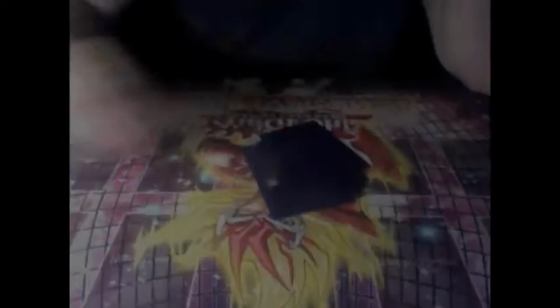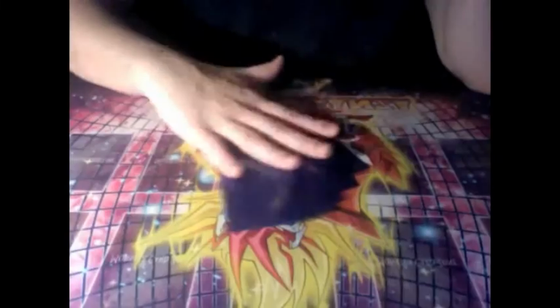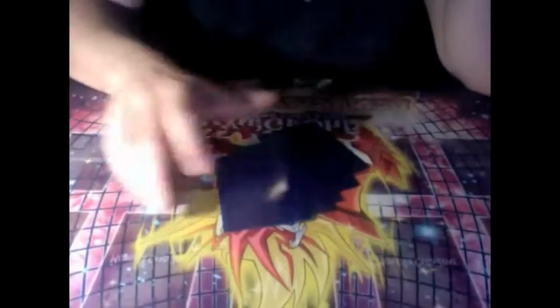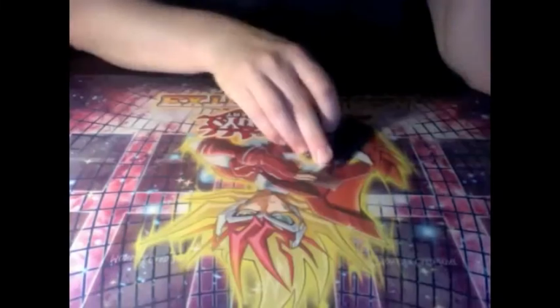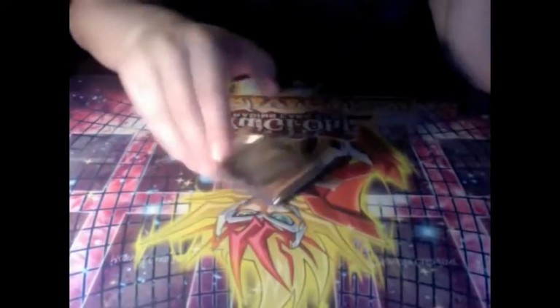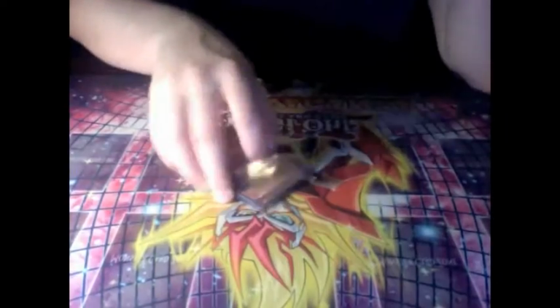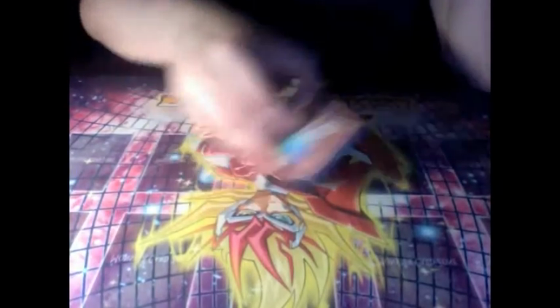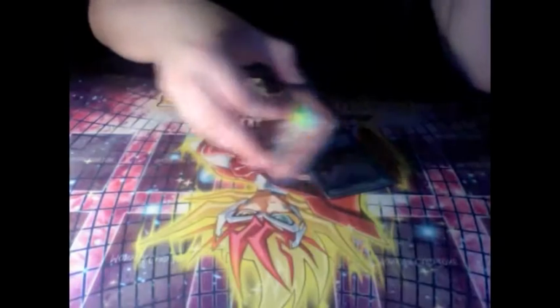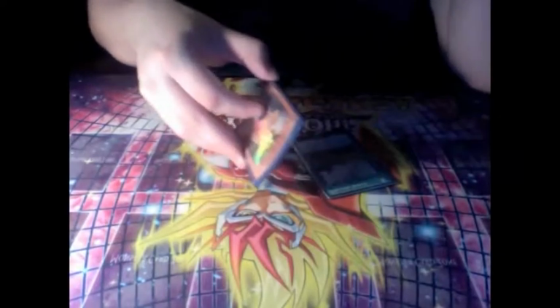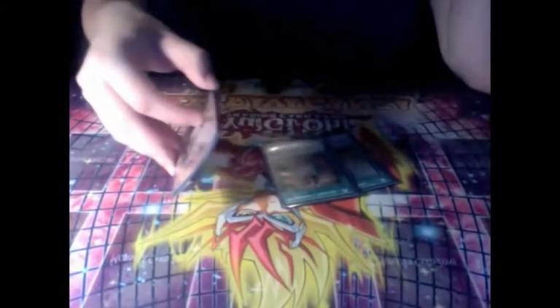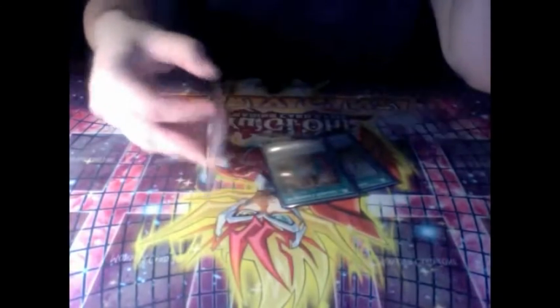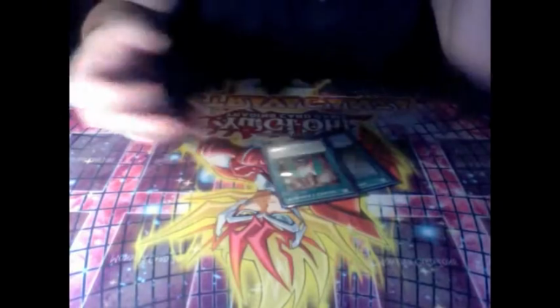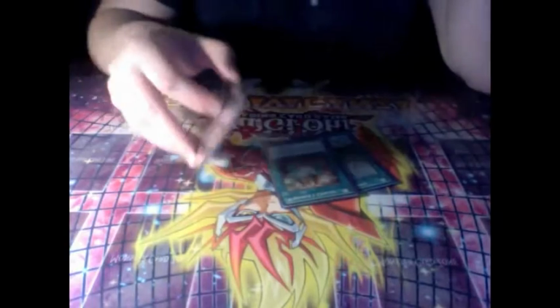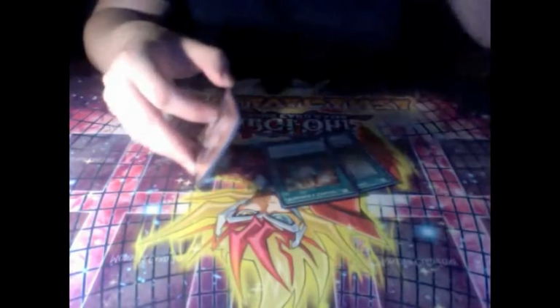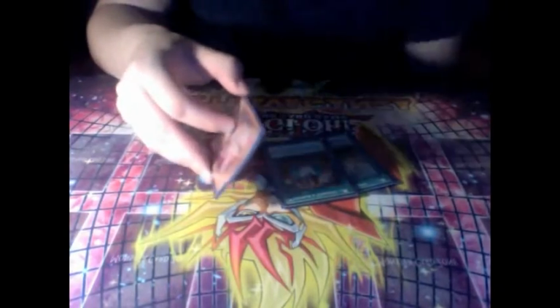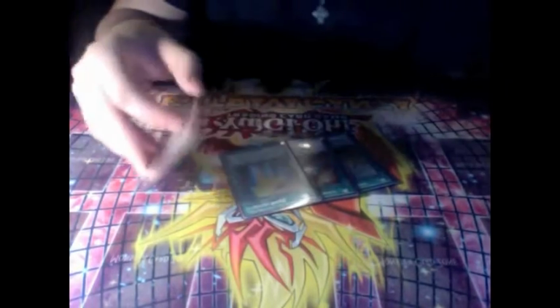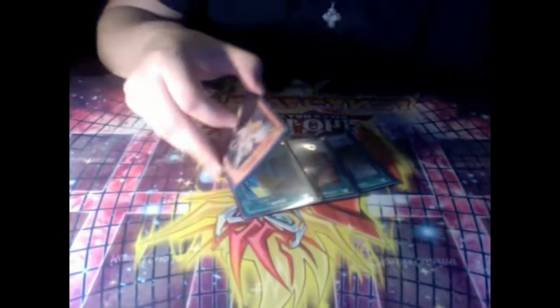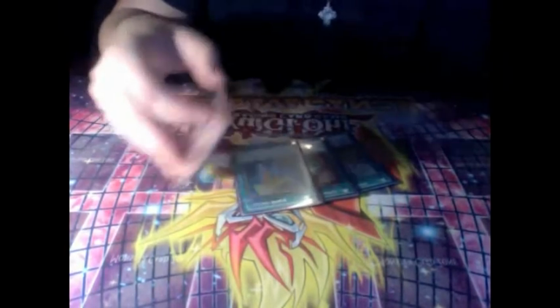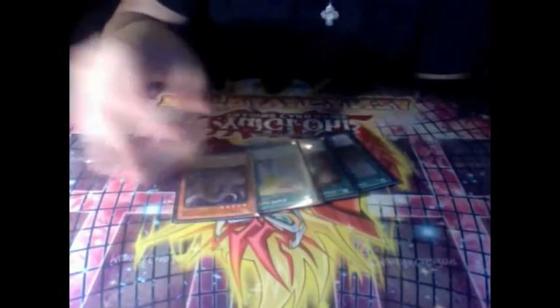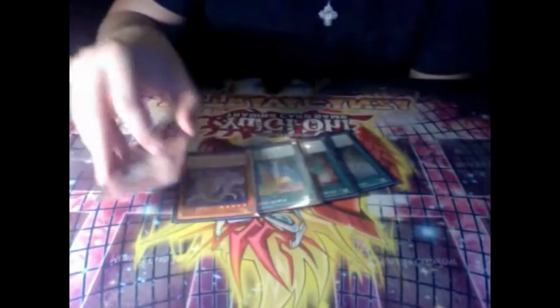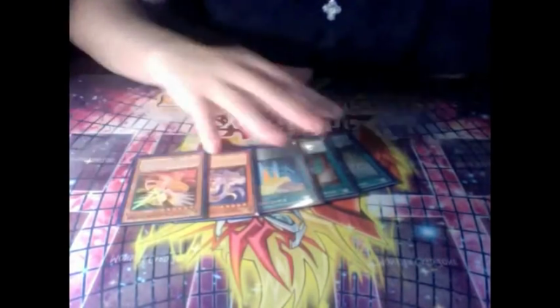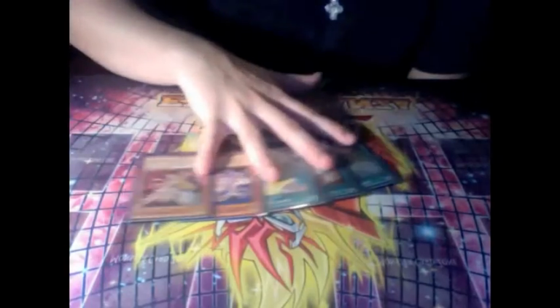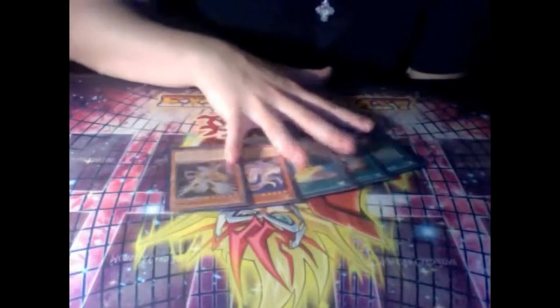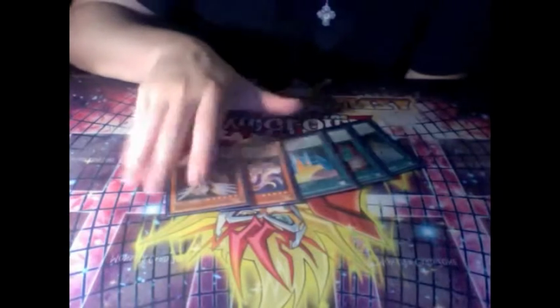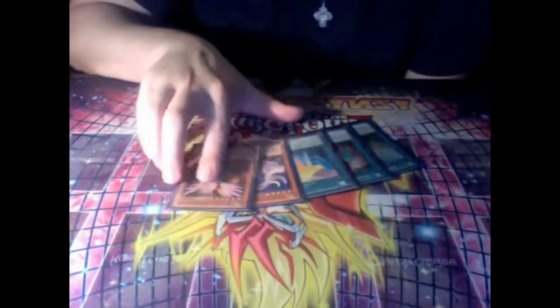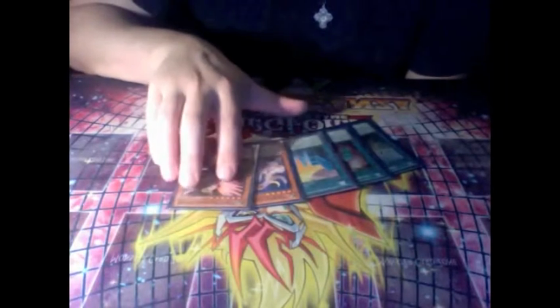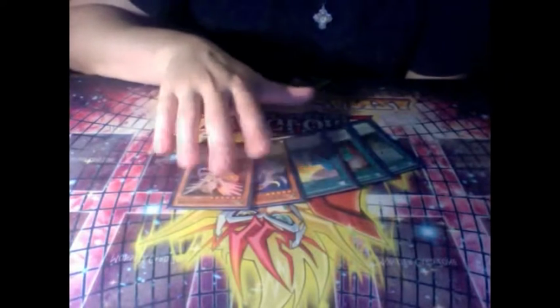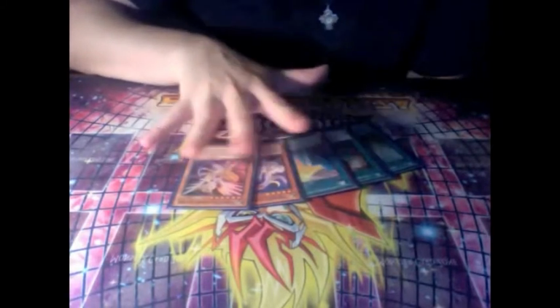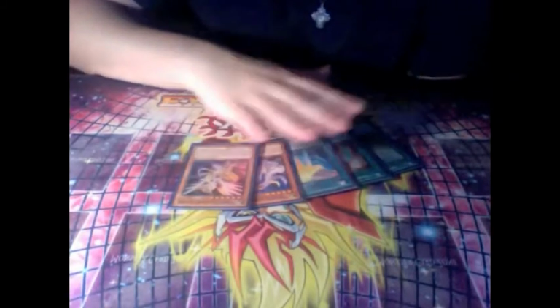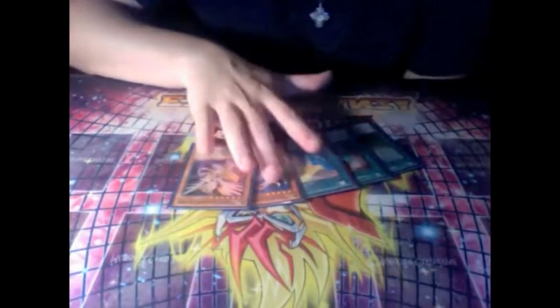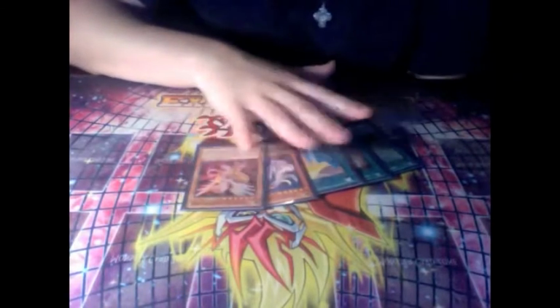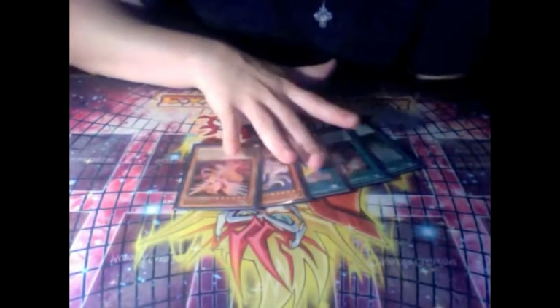Hand number 2, five points. We got Dragon Shrine, Chicken Race, Pseudo Space, Nephlet Tefner. This is really good — it can only get better obviously. Still probably going second here.